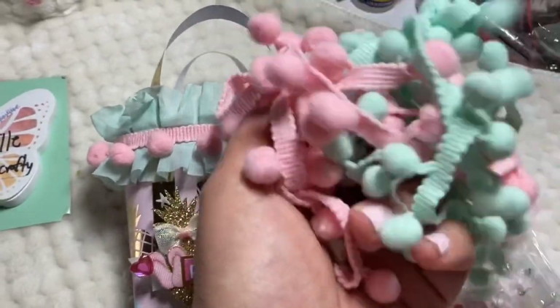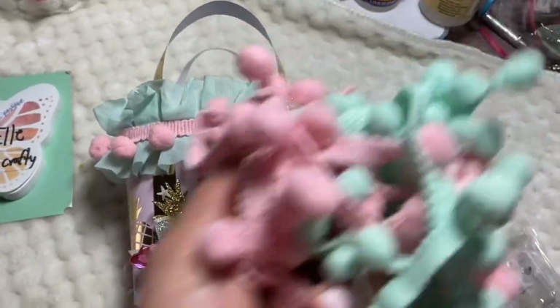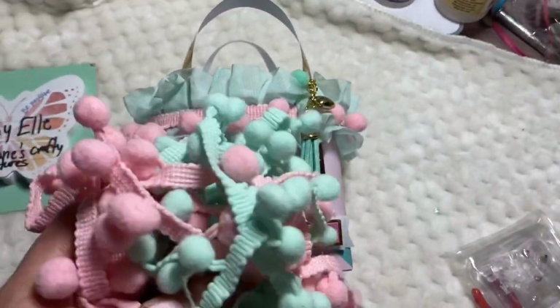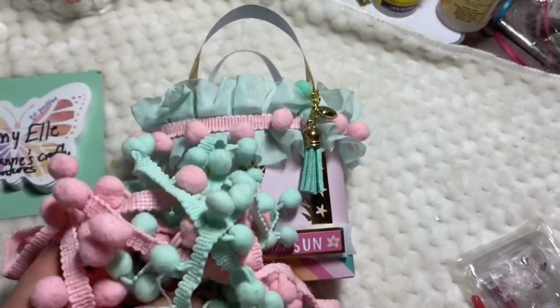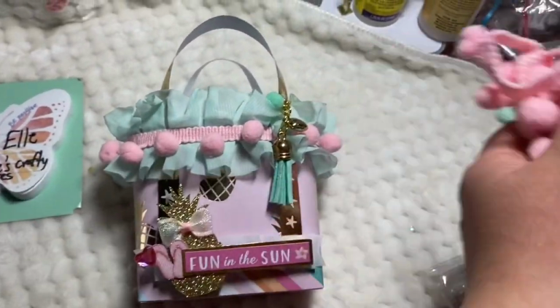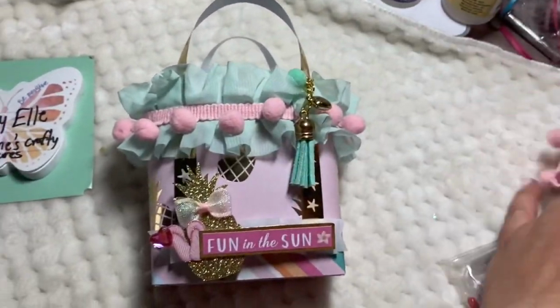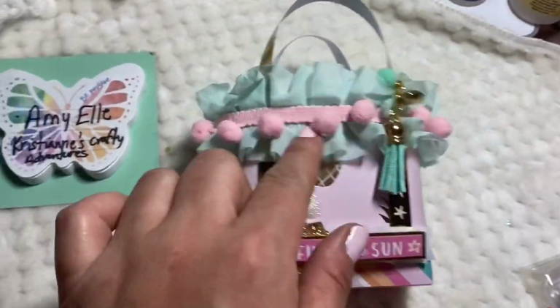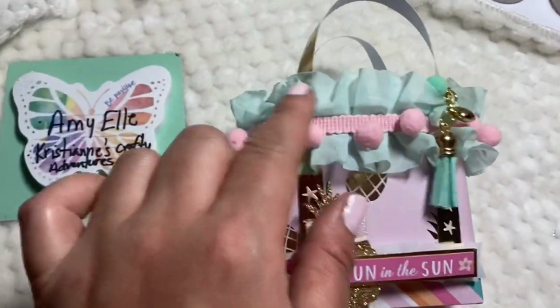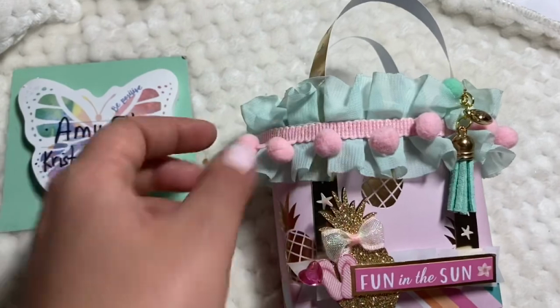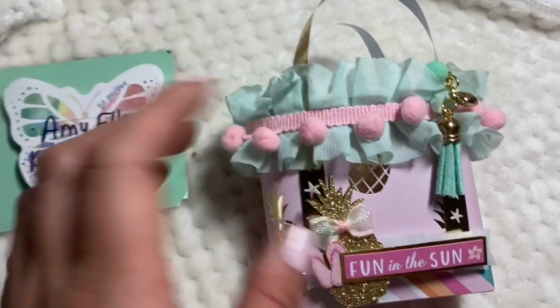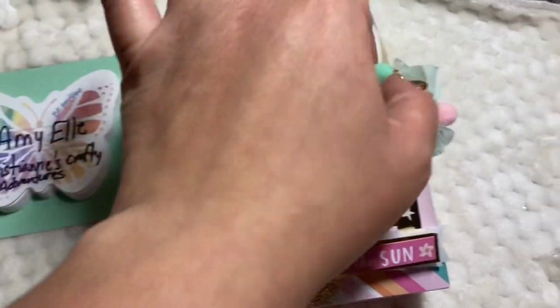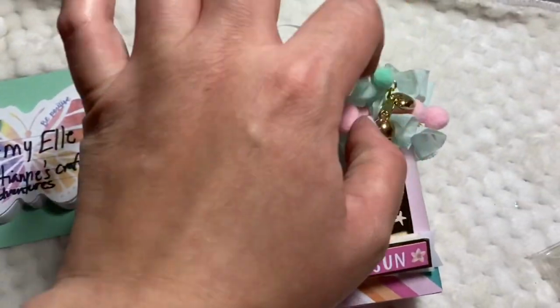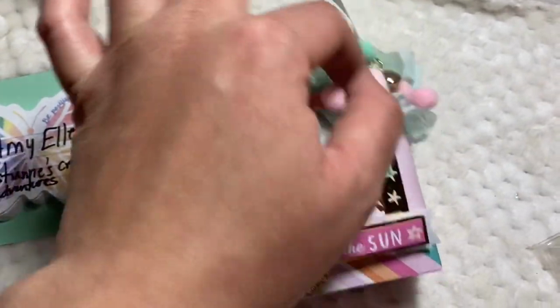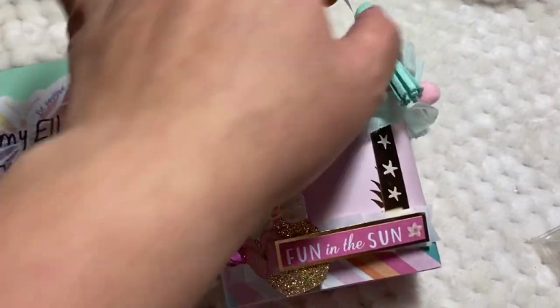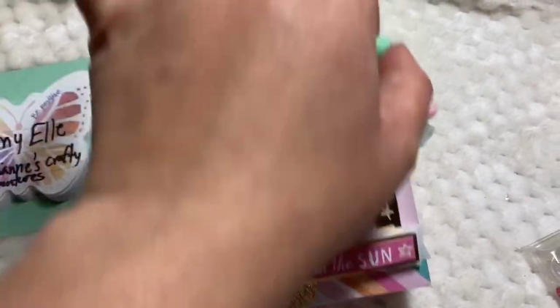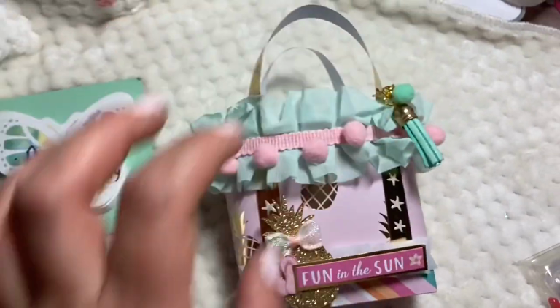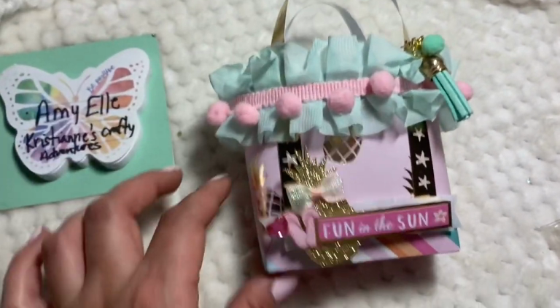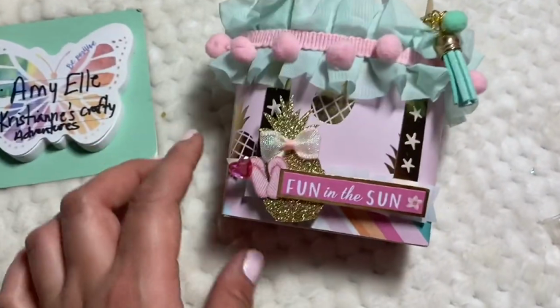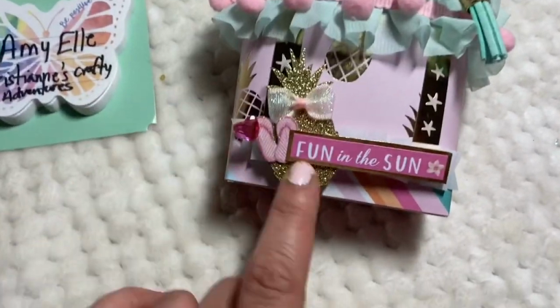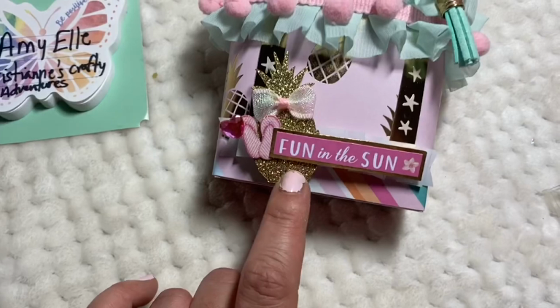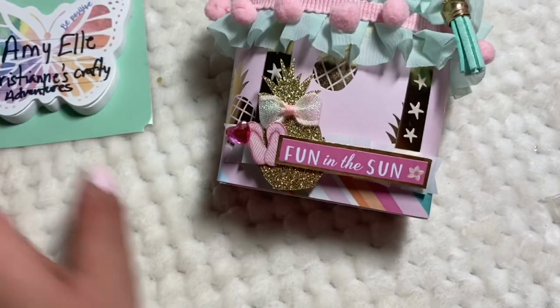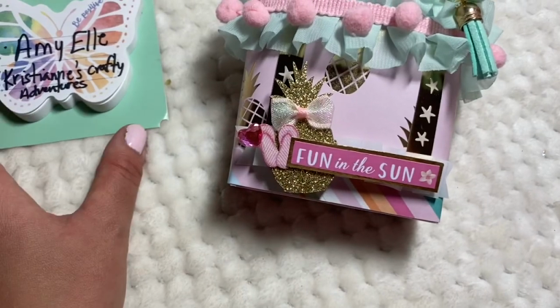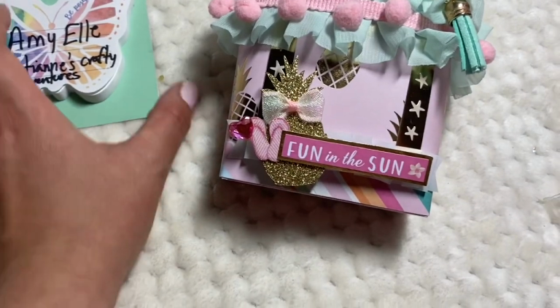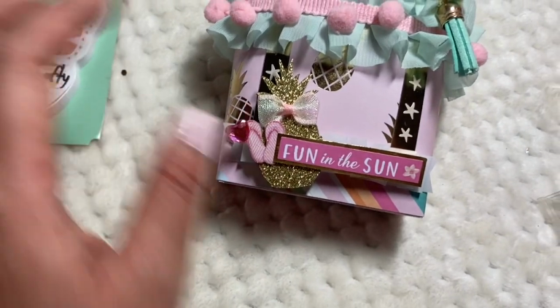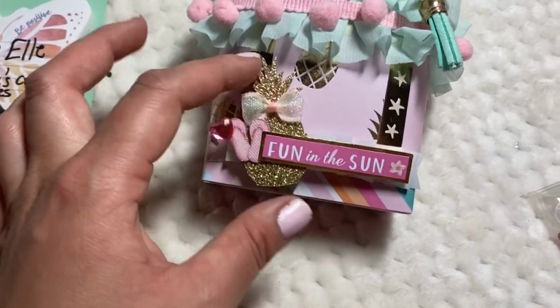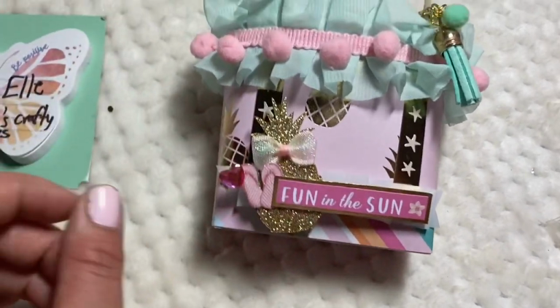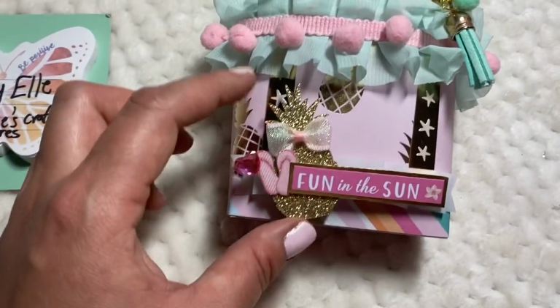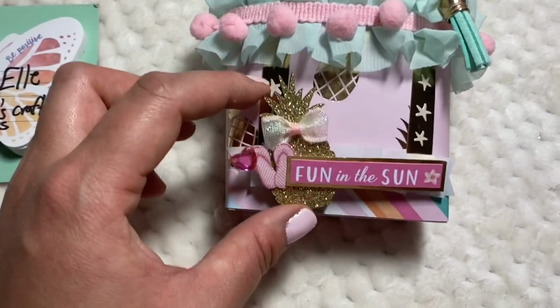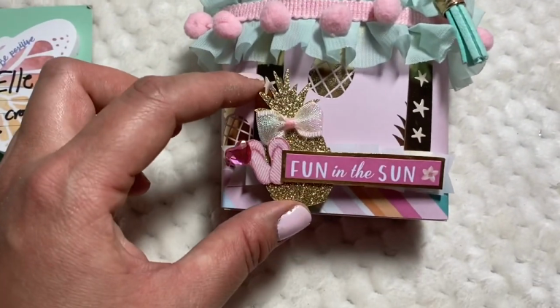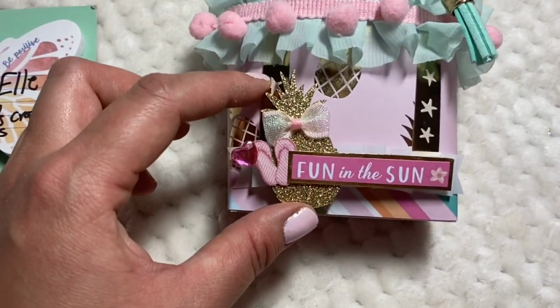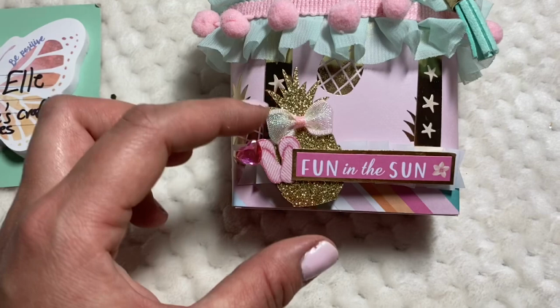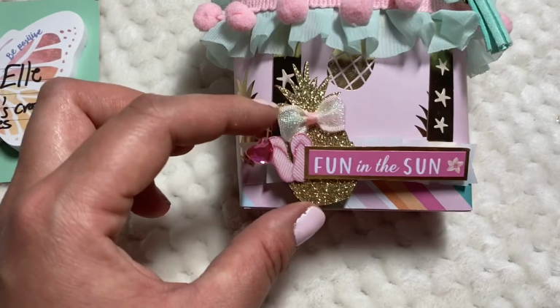I was contemplating which one I wanted, but hubby decided pink. I said, you know what, yeah, because it's gonna match — it's gonna be too matchy-matchy. And then this little pineapple is from Dollar Tree.